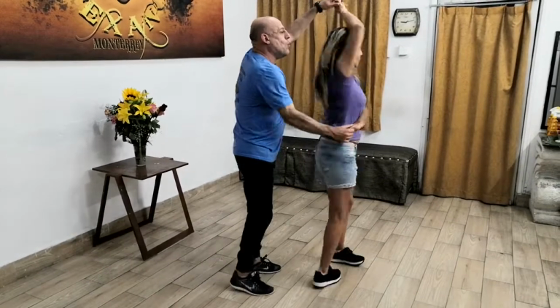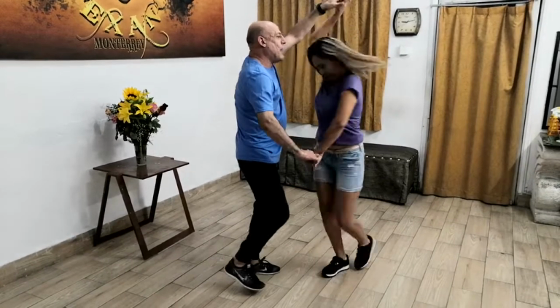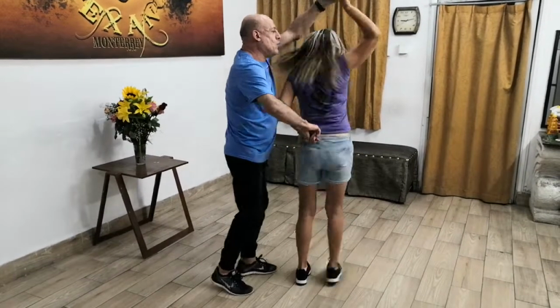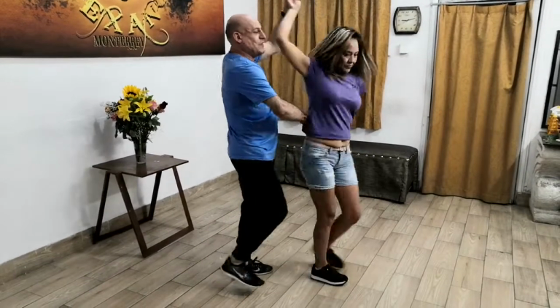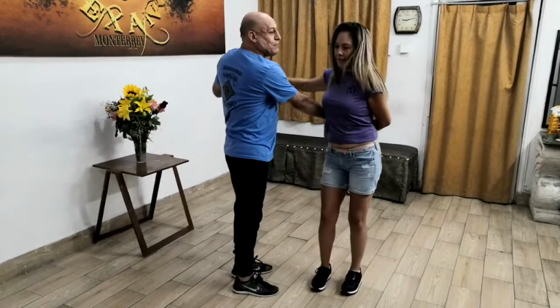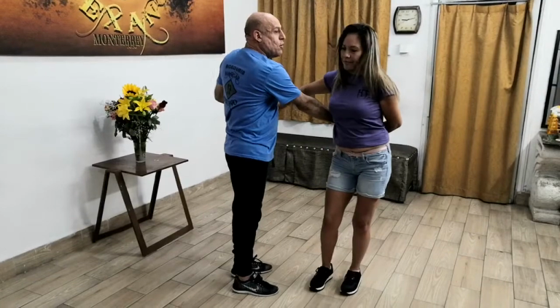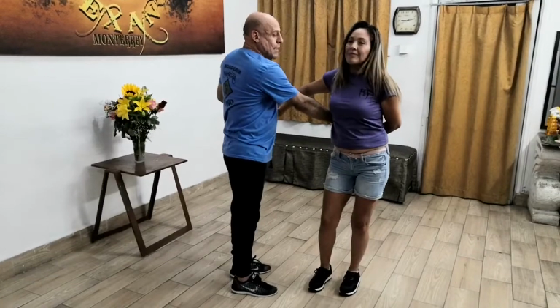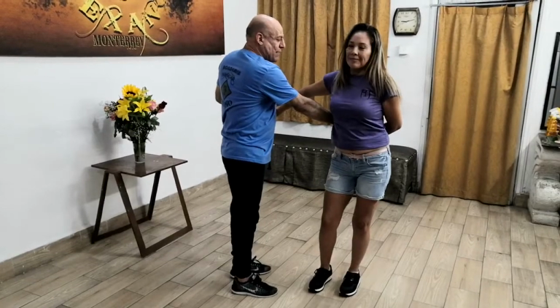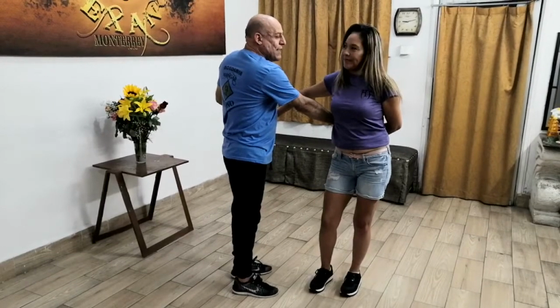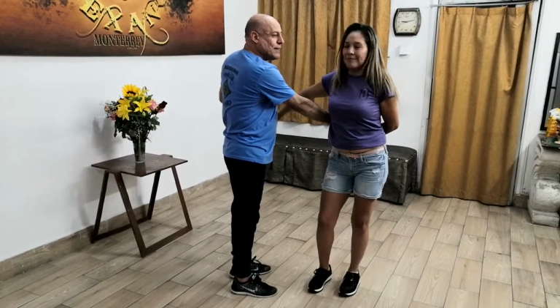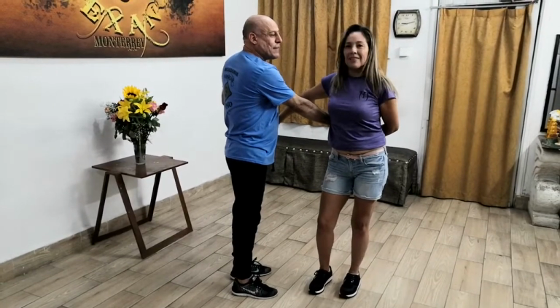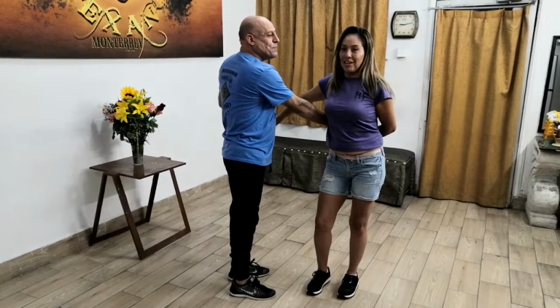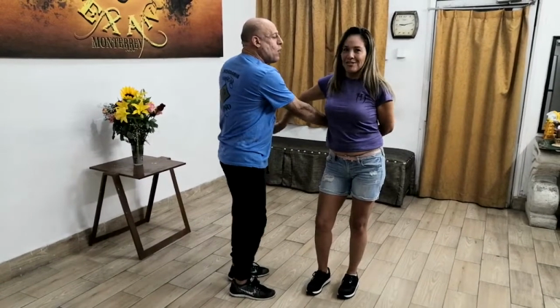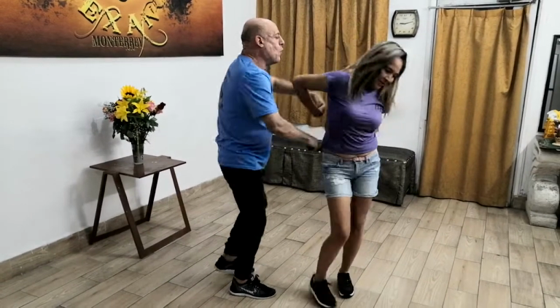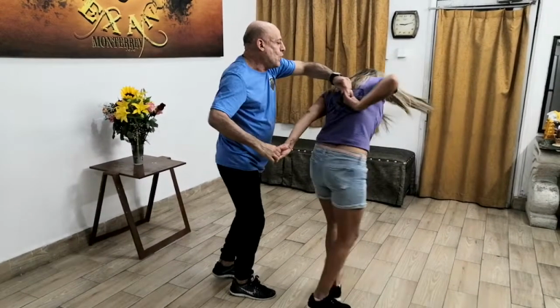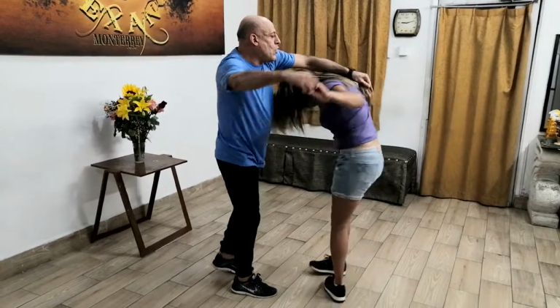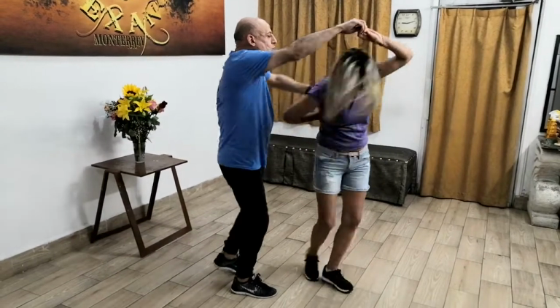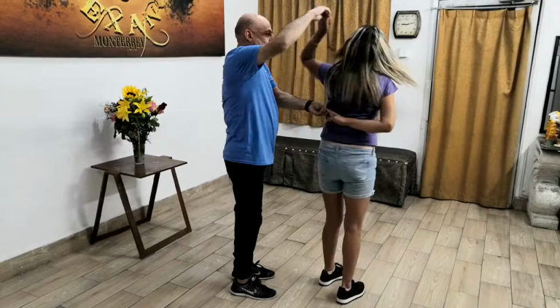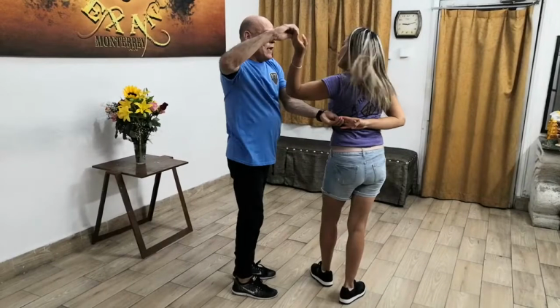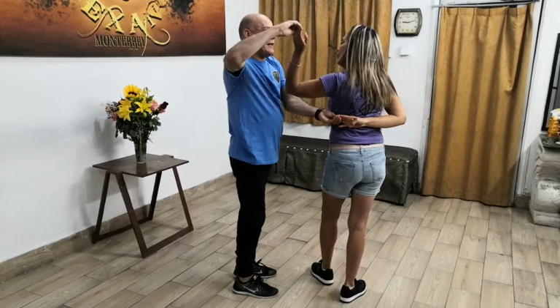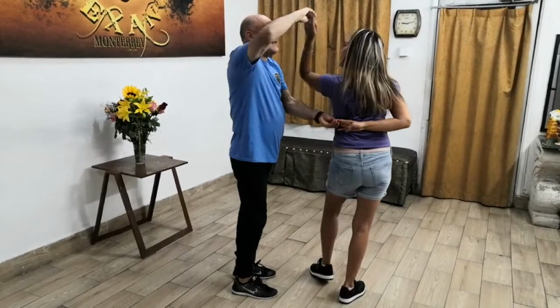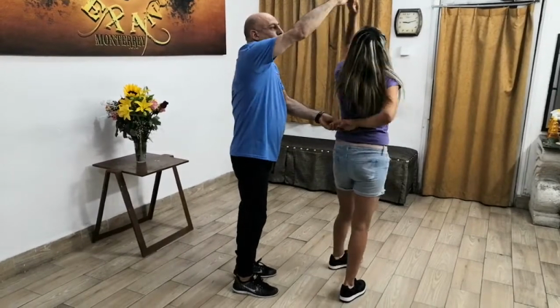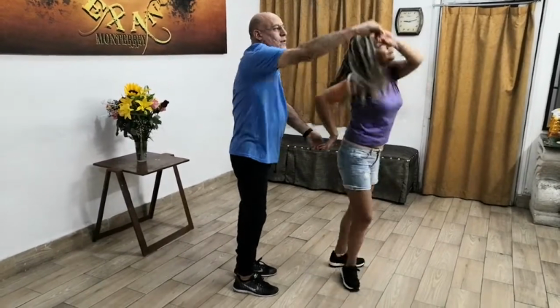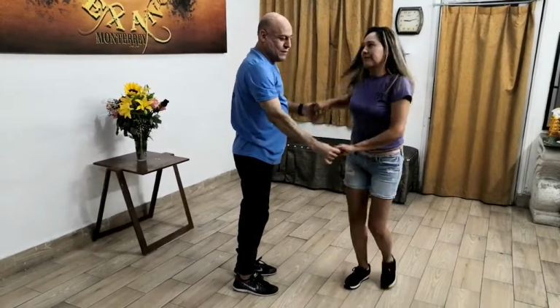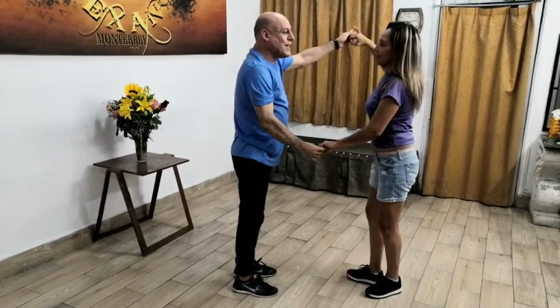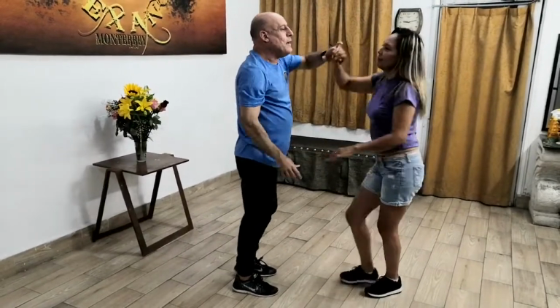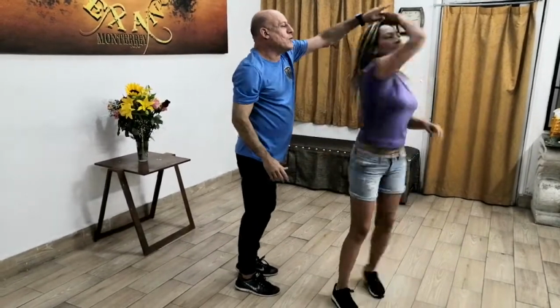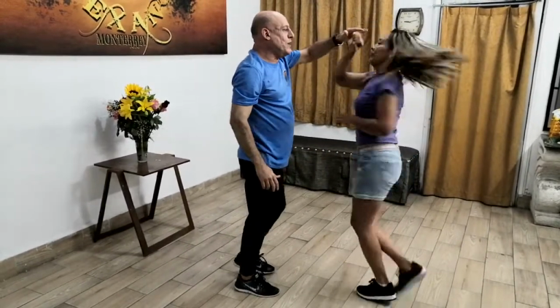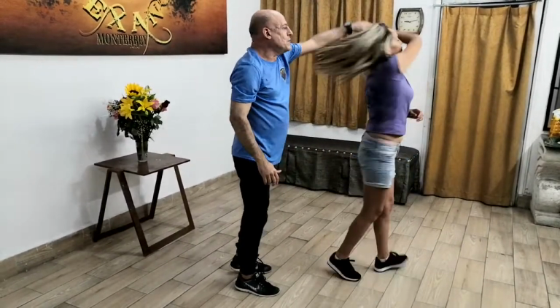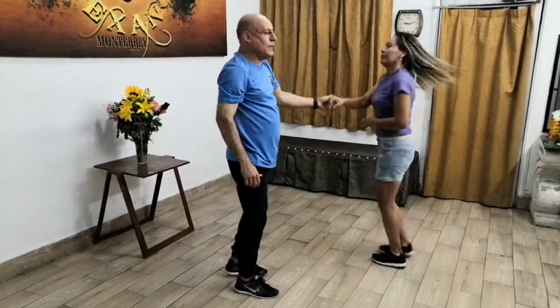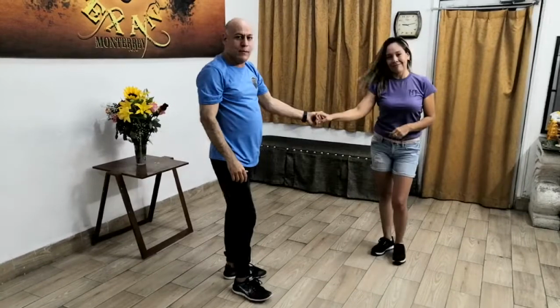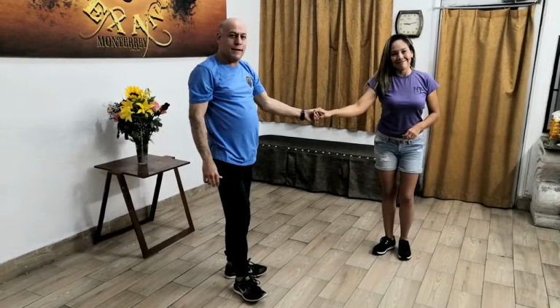Una, dos, tres — freno, y aquí voy a marcar izquierdo; carita va a marcar derechas. Uno, dos, tres — aquí regreso el giro con mi mano derecha, marco dos giros y terminamos el paso.